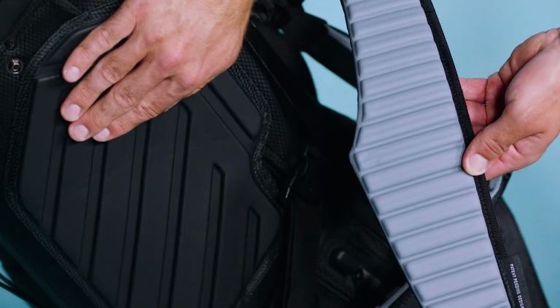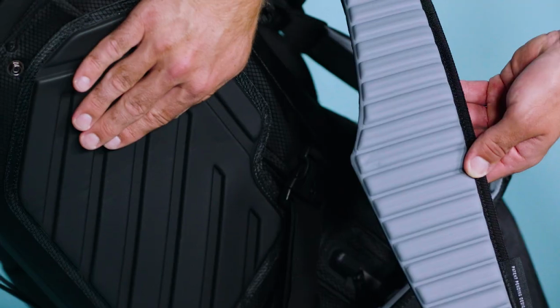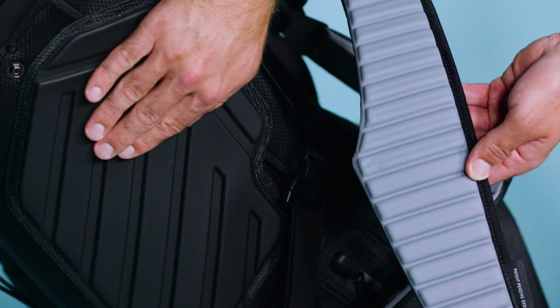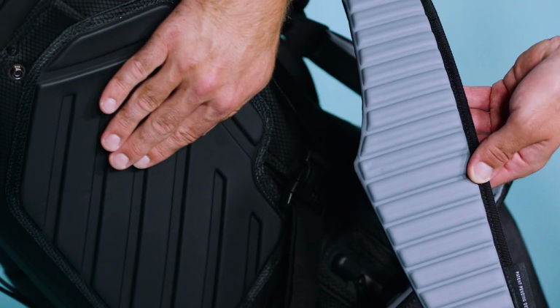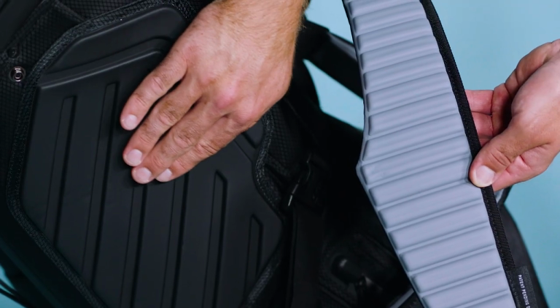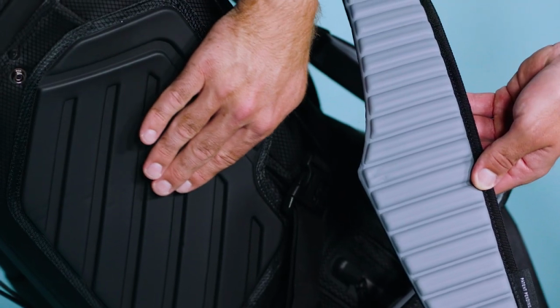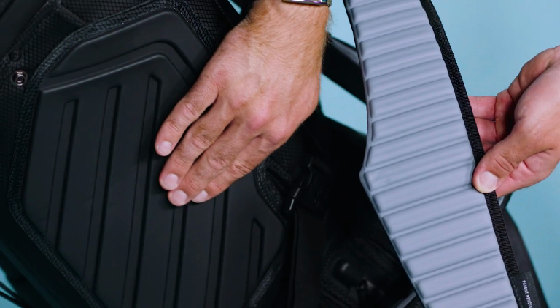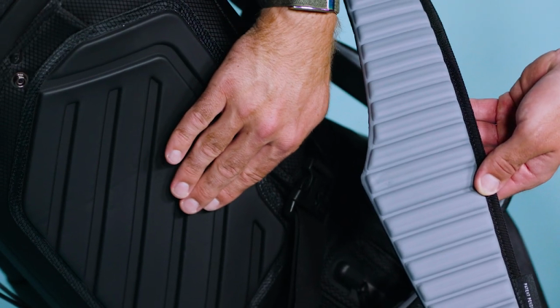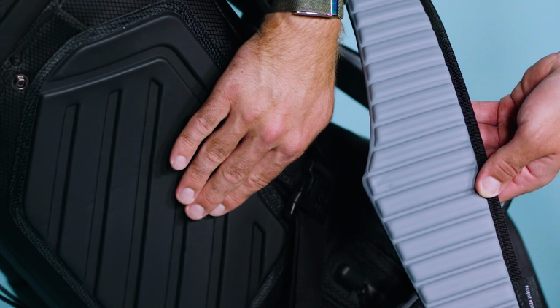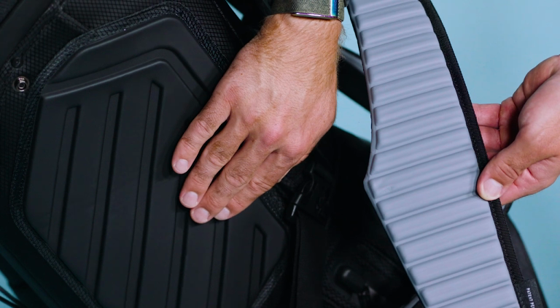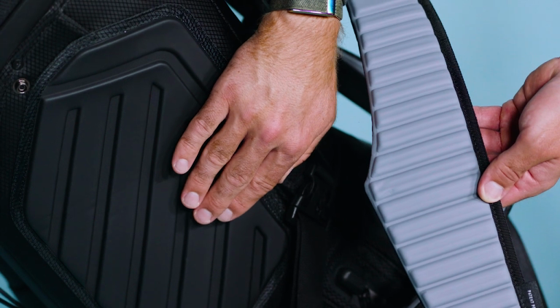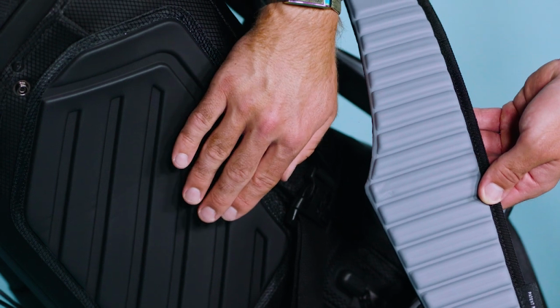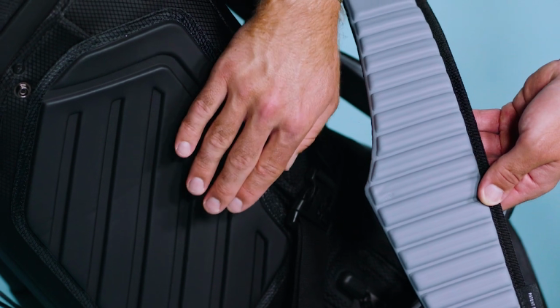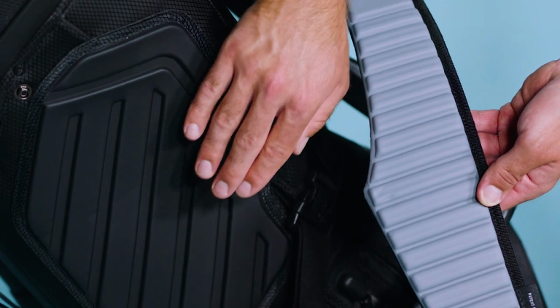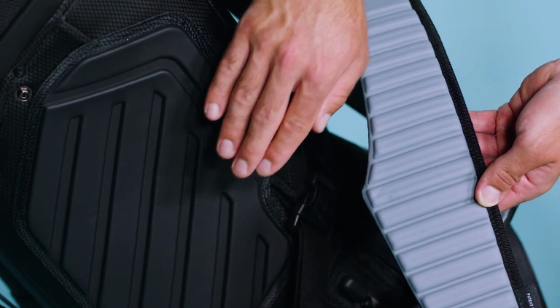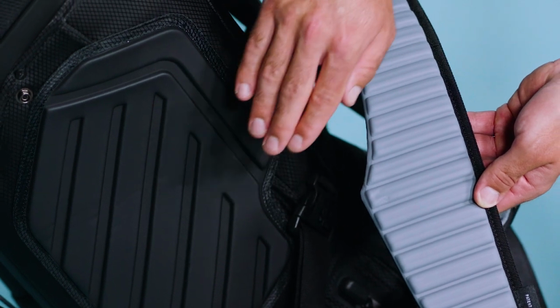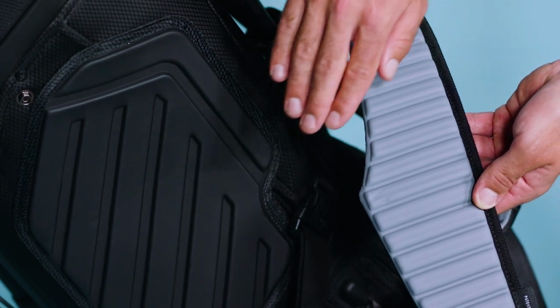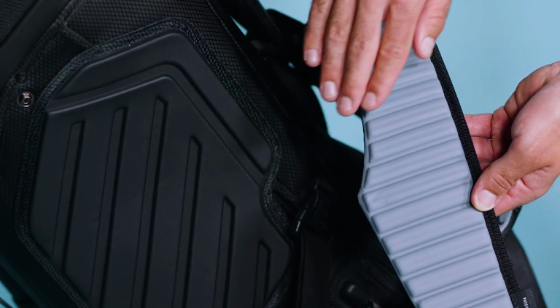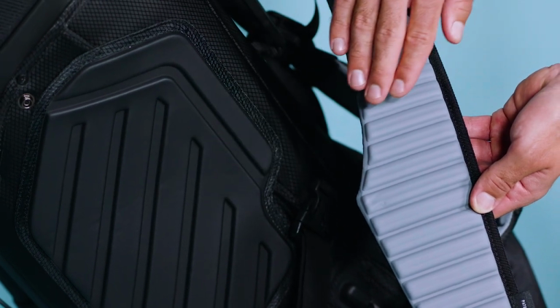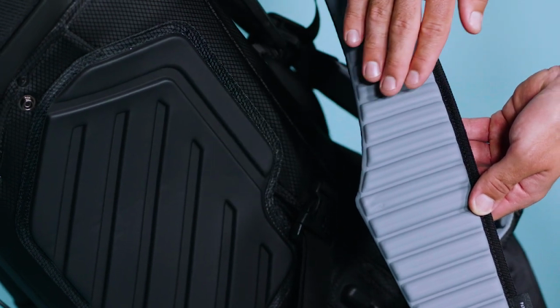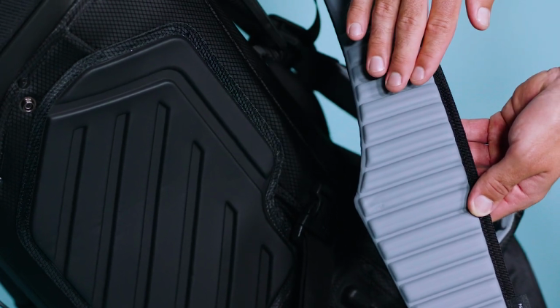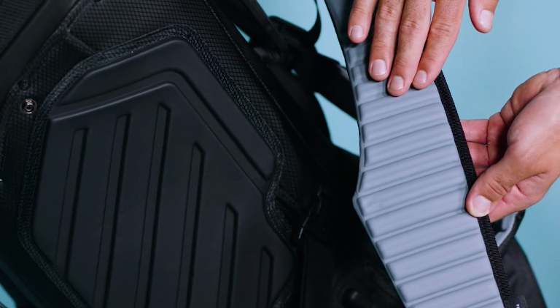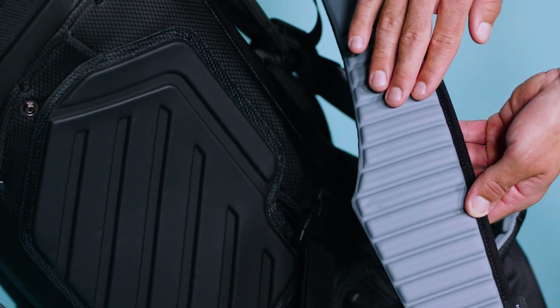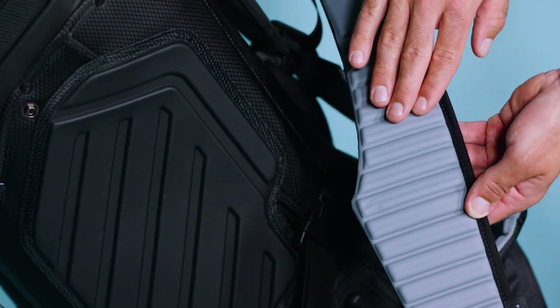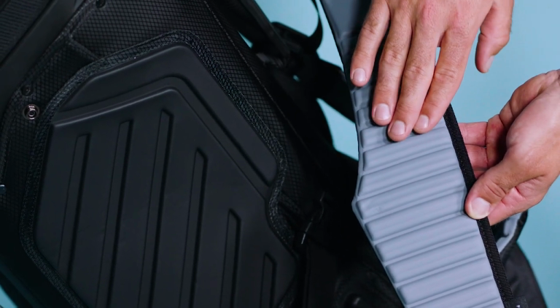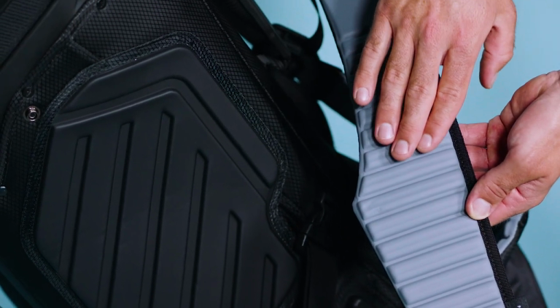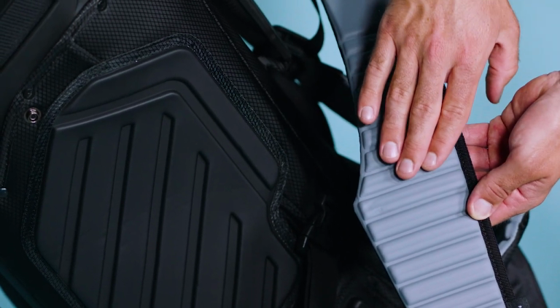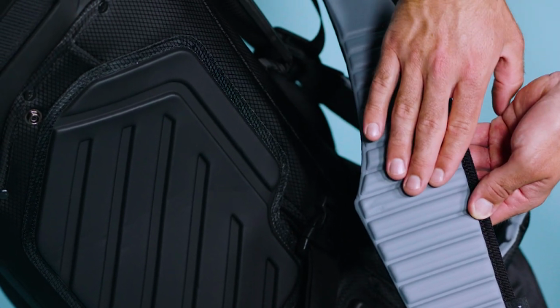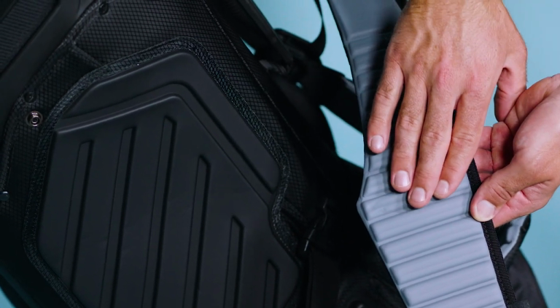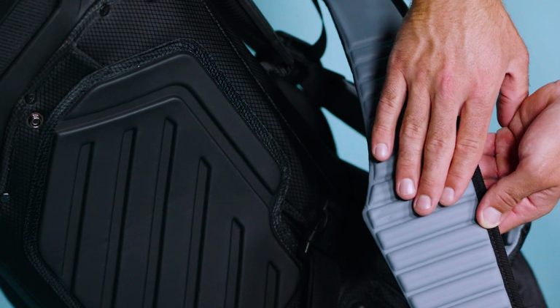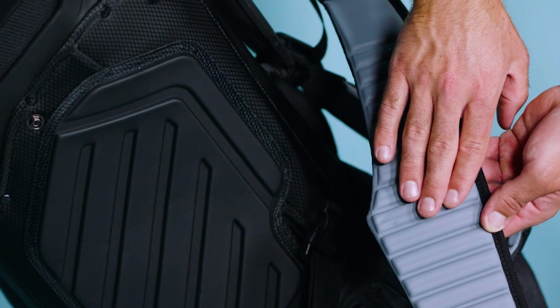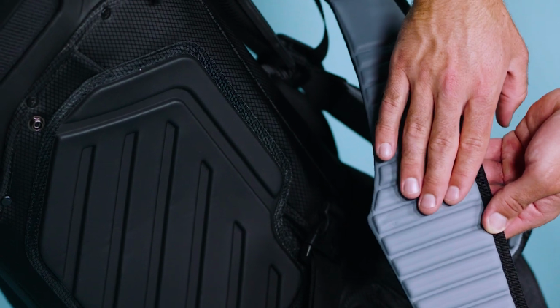From the durable fabric, we have also incorporated EVA molded hip pads and straps for extra comfort and functionality.